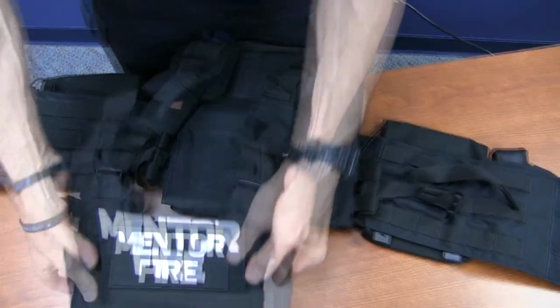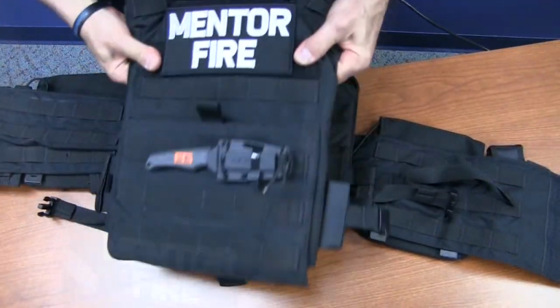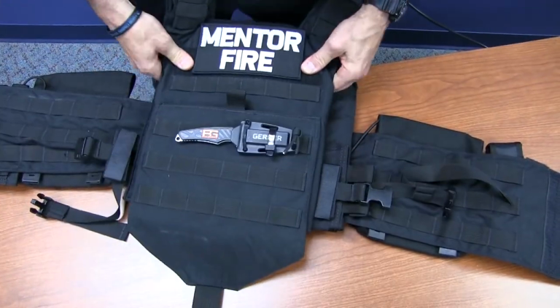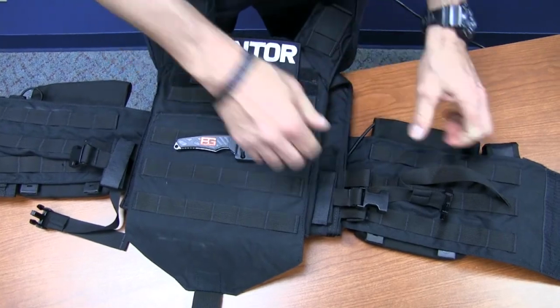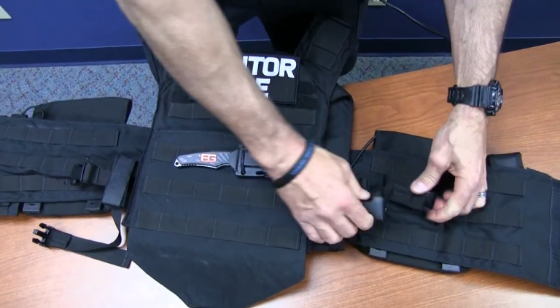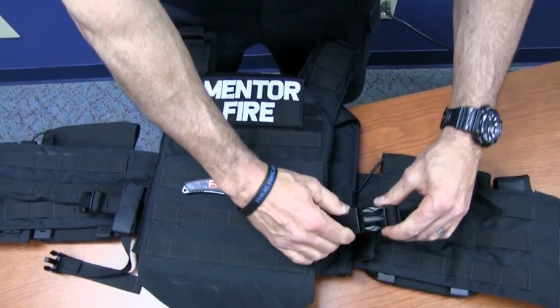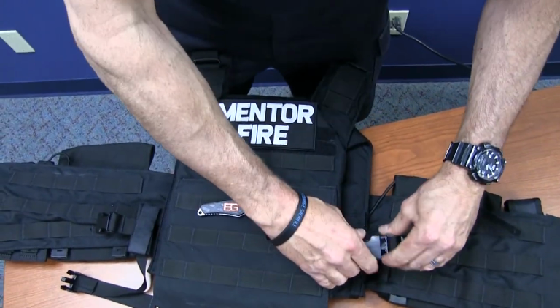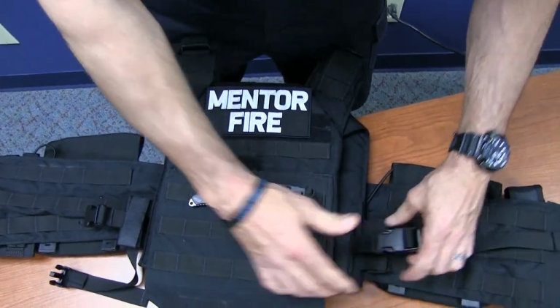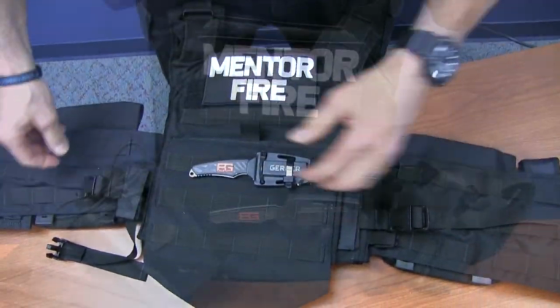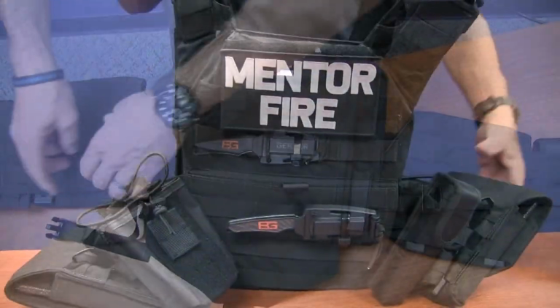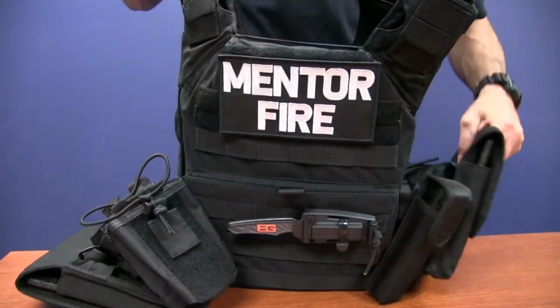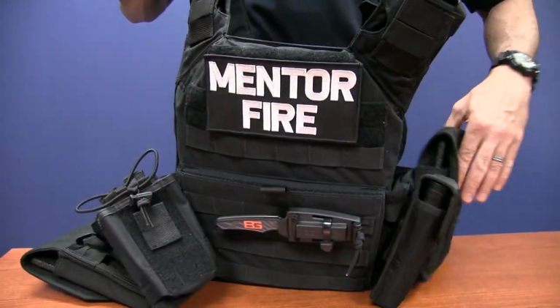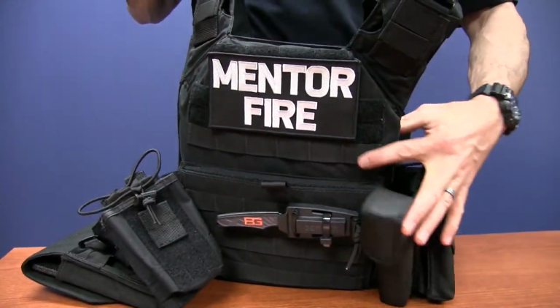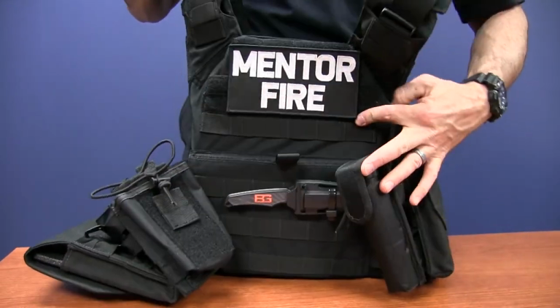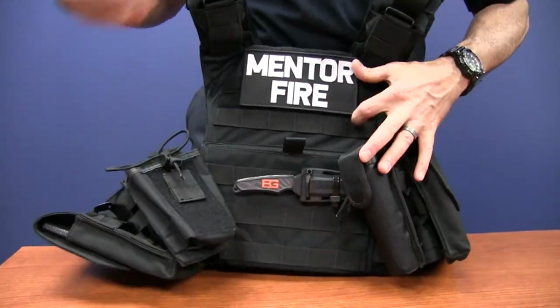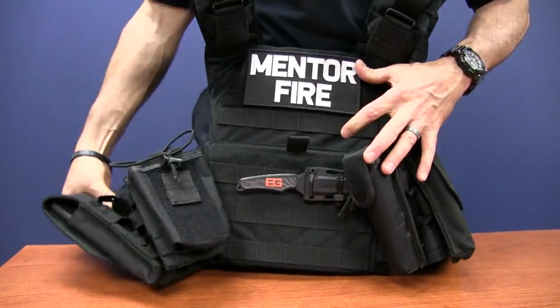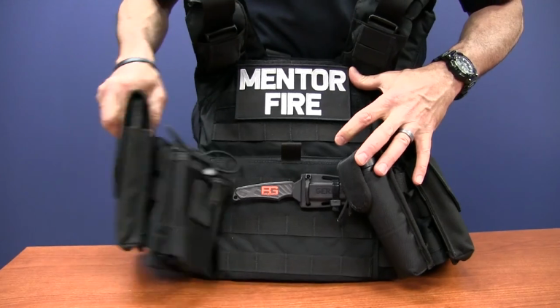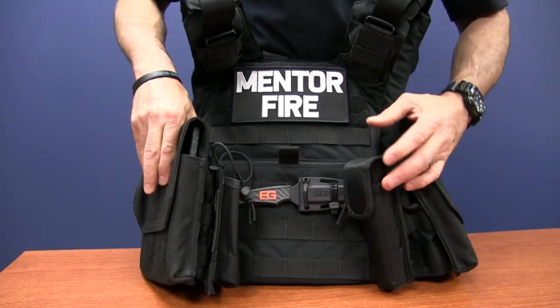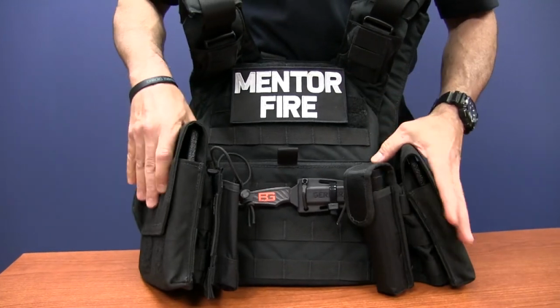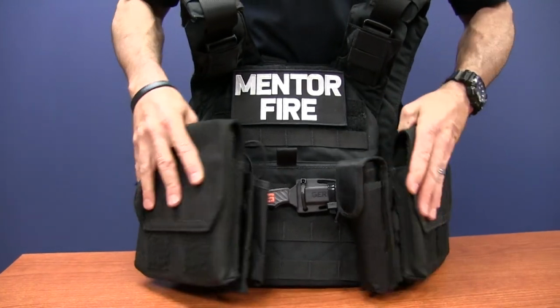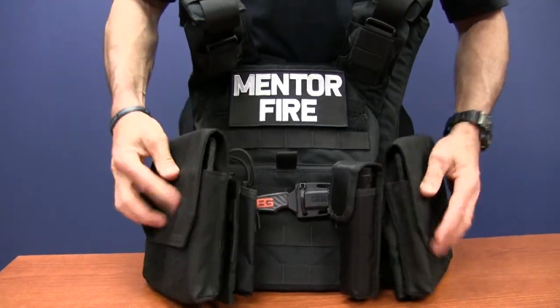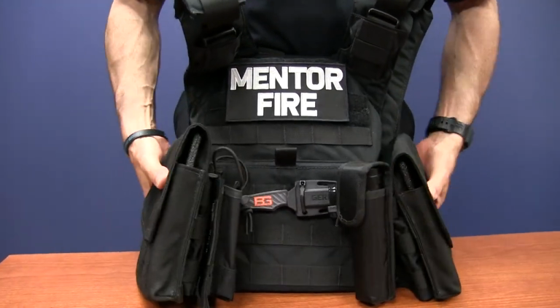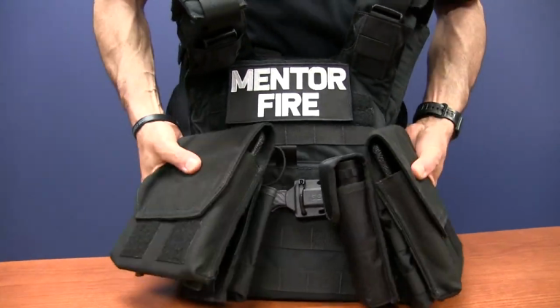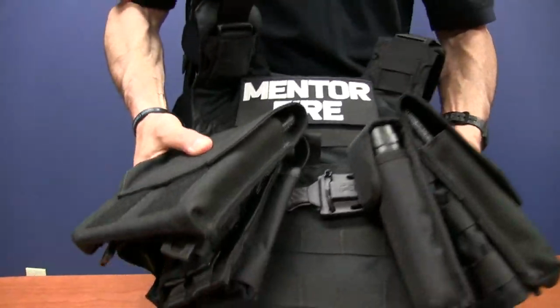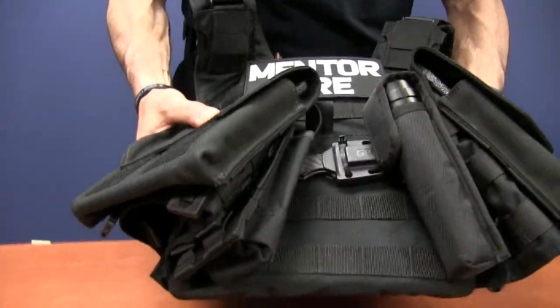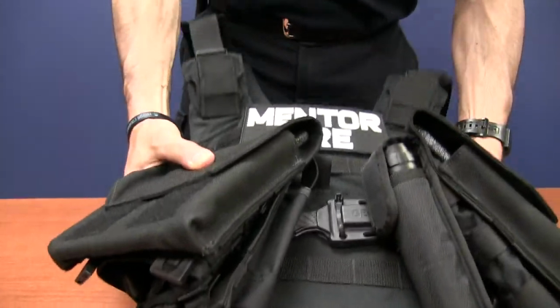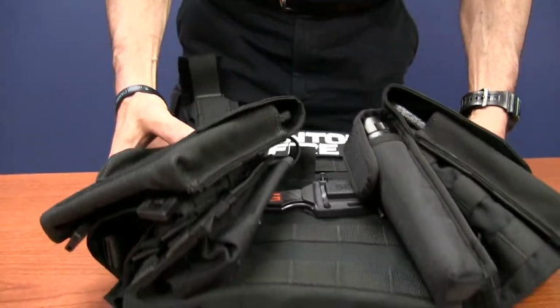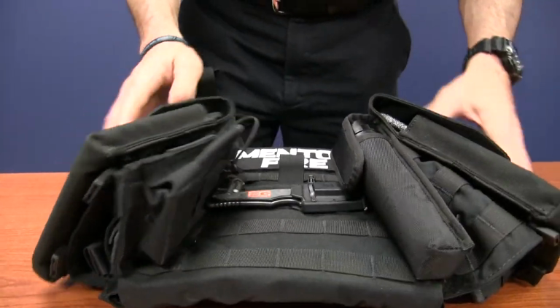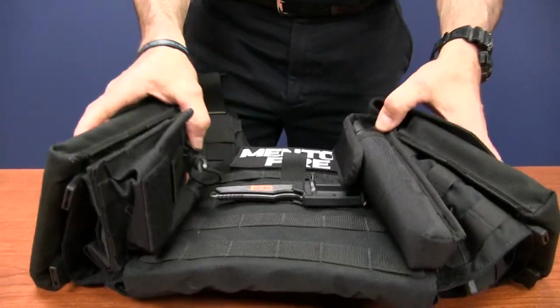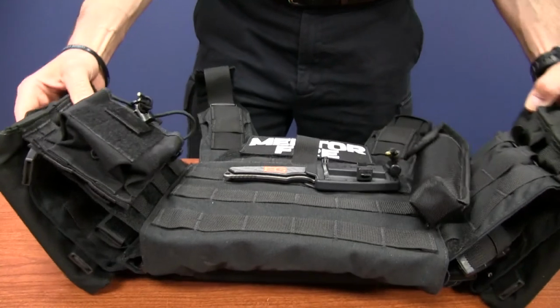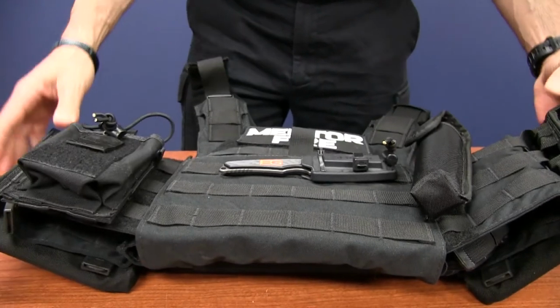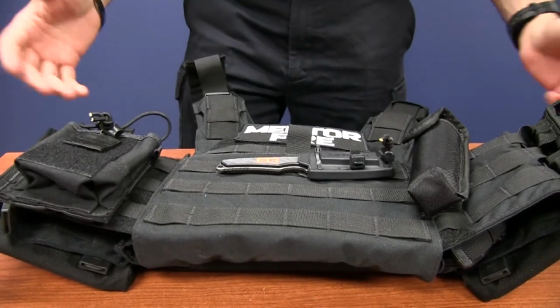When putting it away, just put it back together so that everything is clasped and it's ready to go, then put it back in its position on your engine.